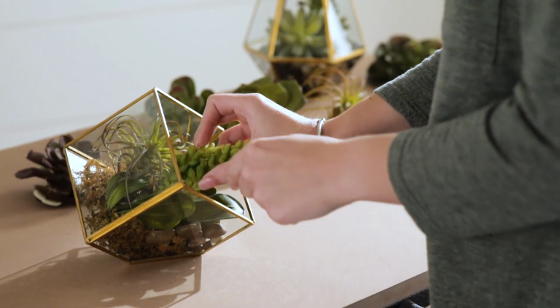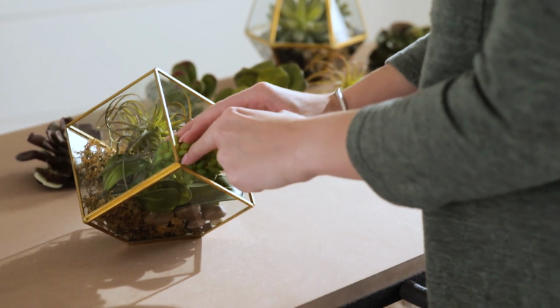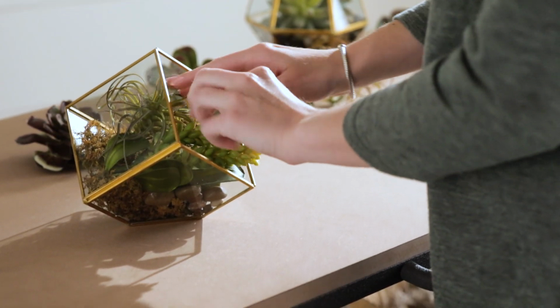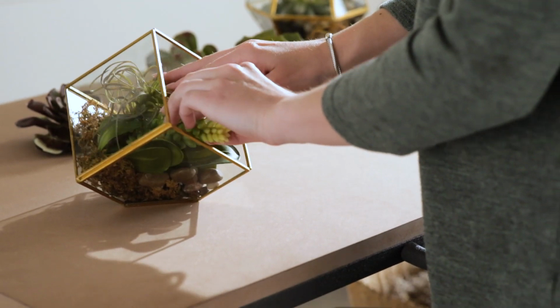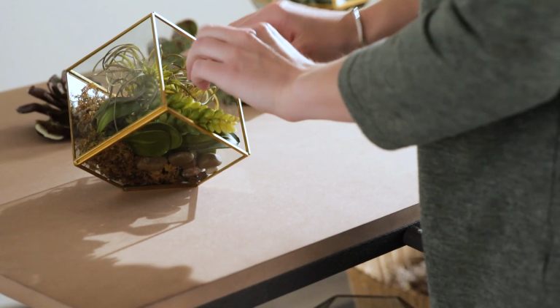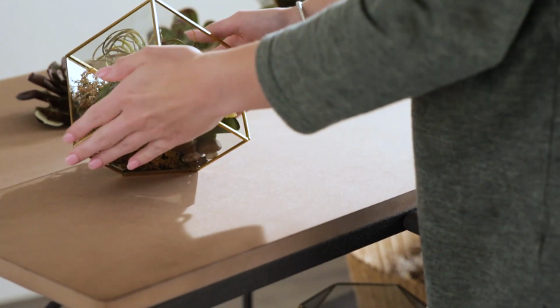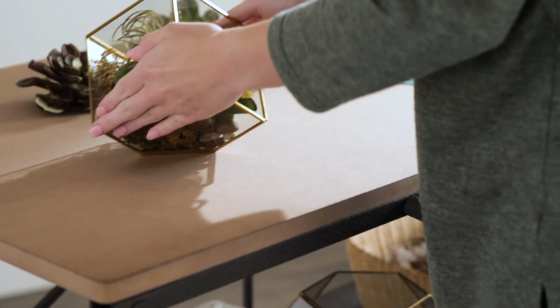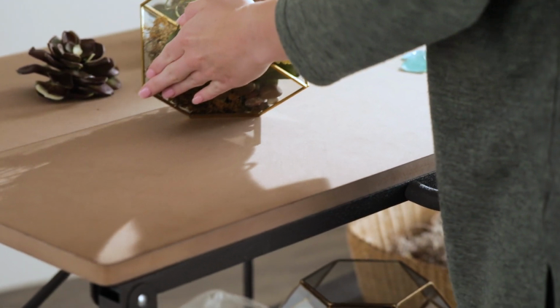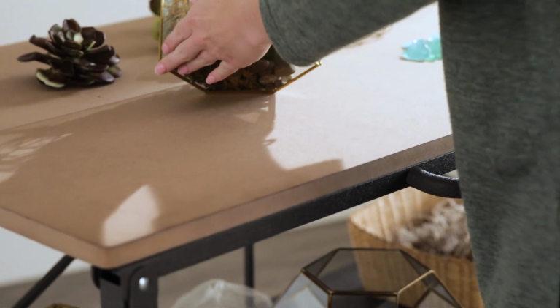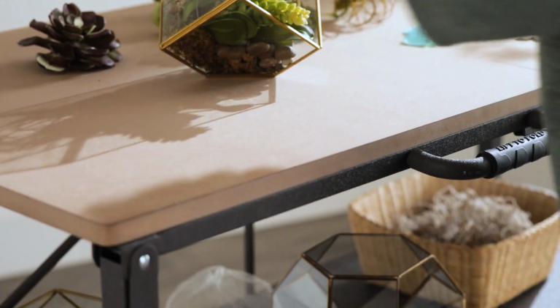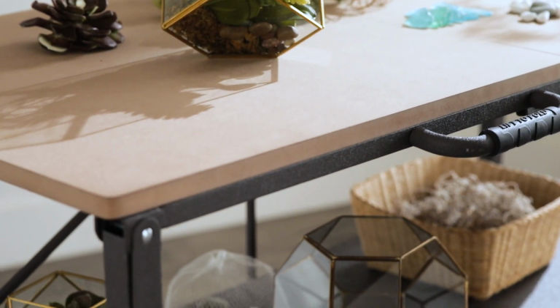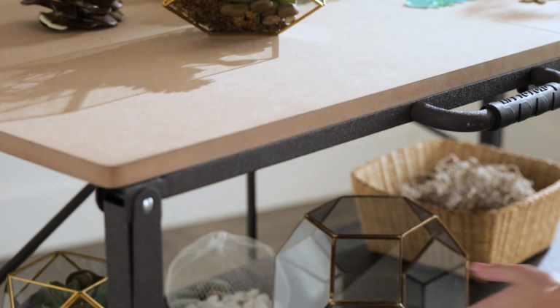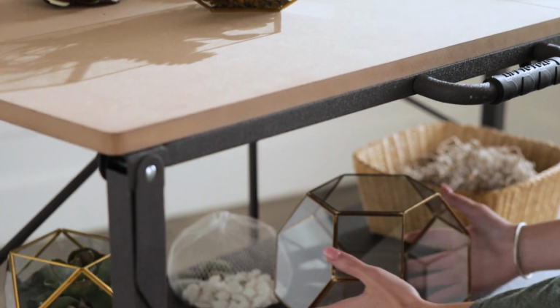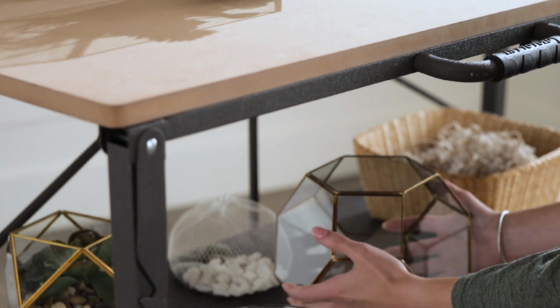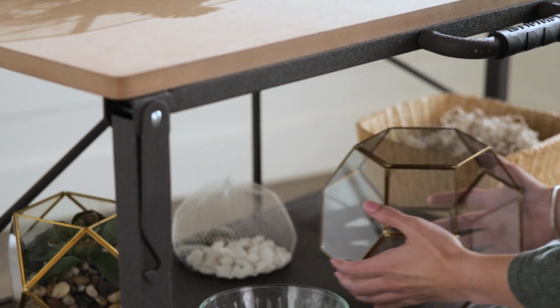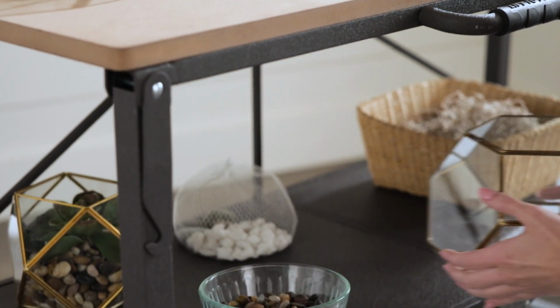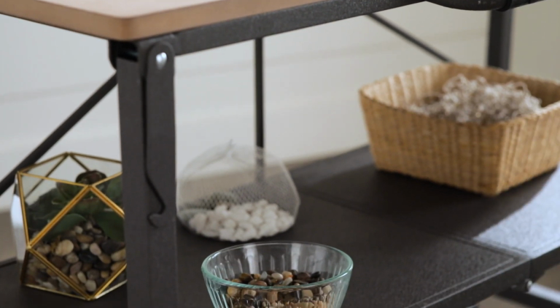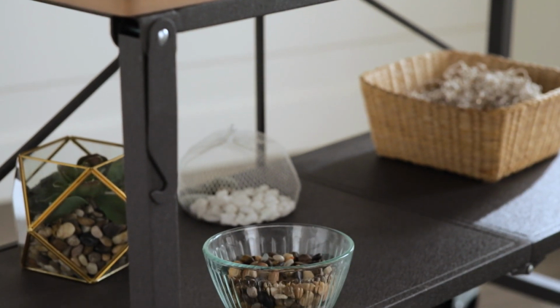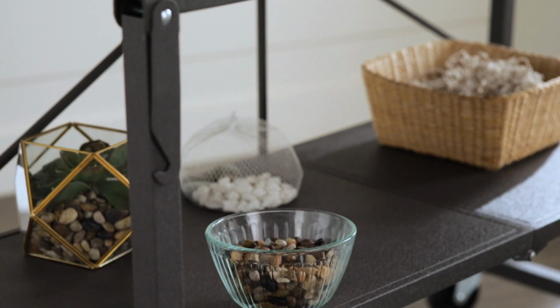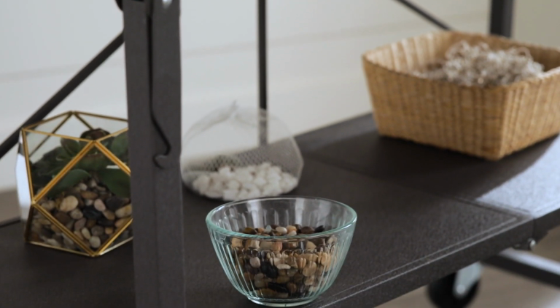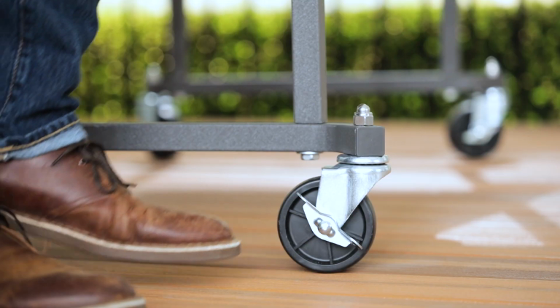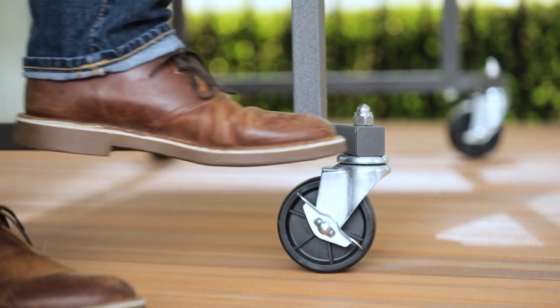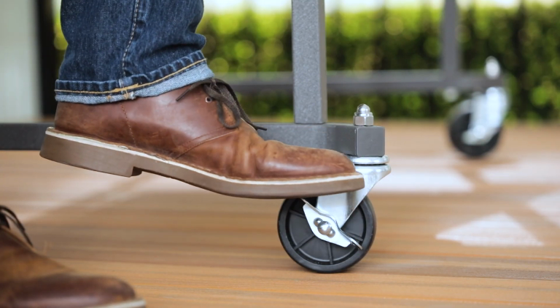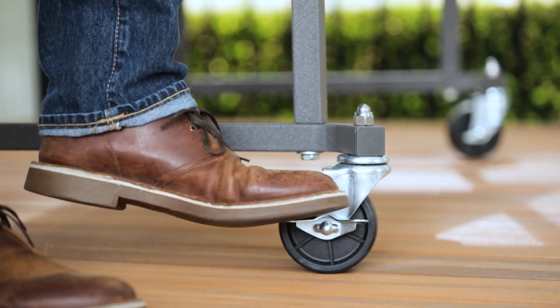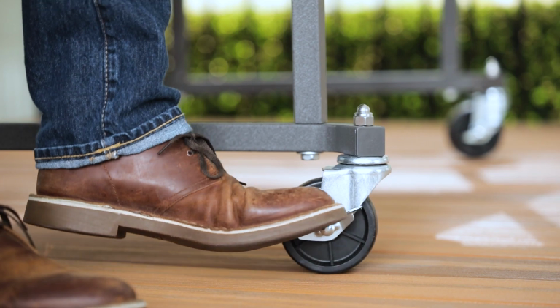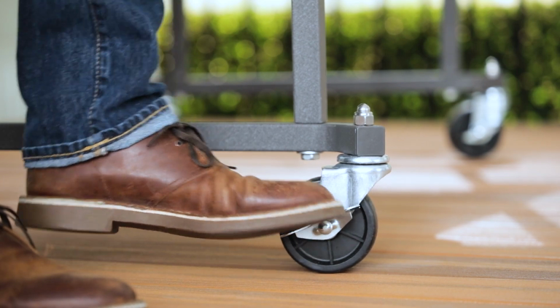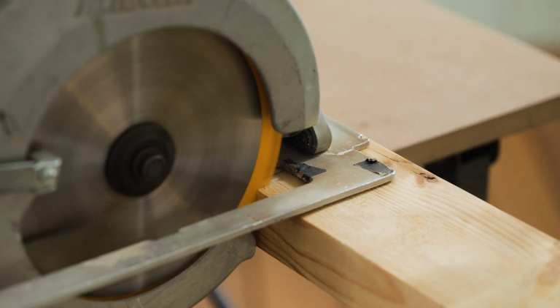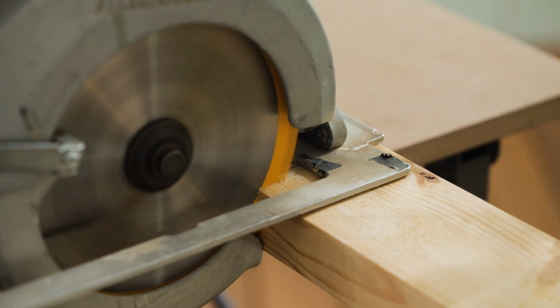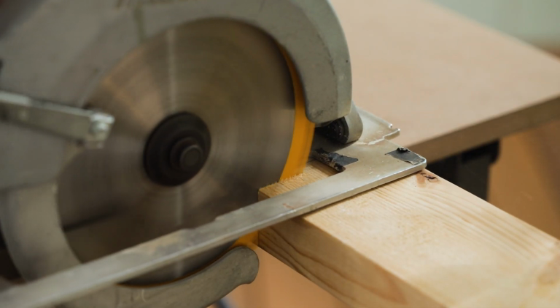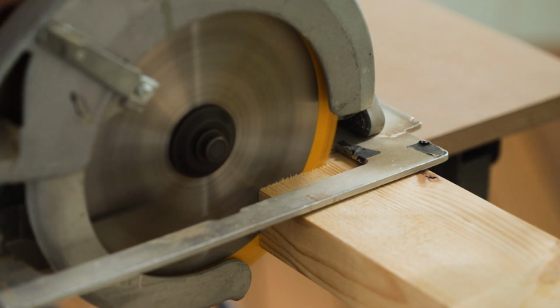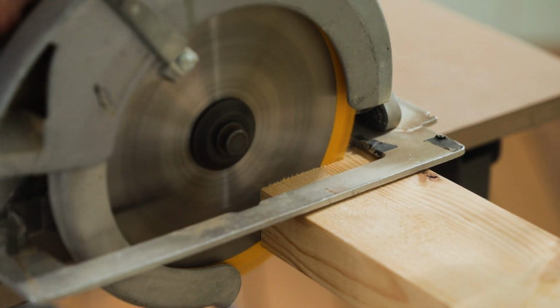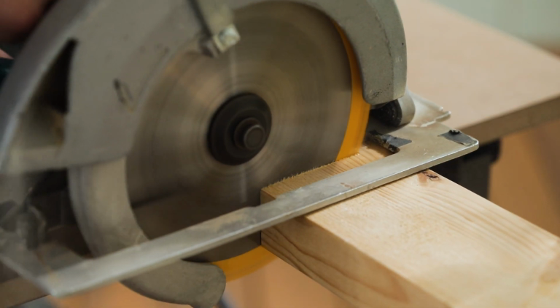Perfect for a multitude of uses, the large surface gives you plenty of room to work, while the lower shelf keeps everything you need close at hand. Lock the front casters to keep your utility table in place while you work.